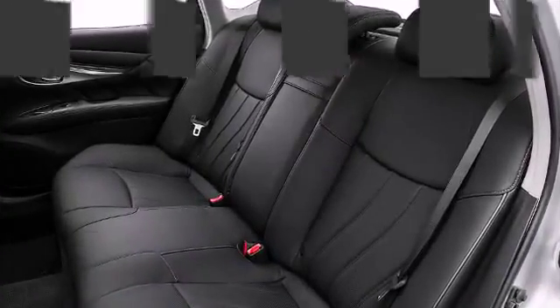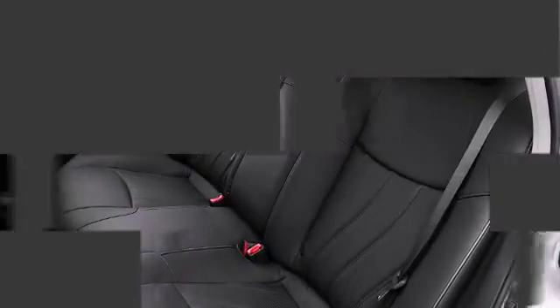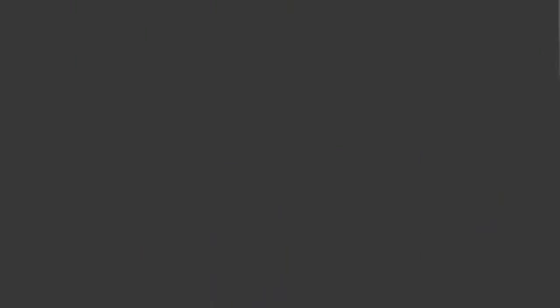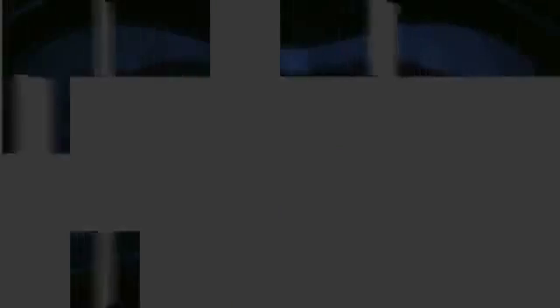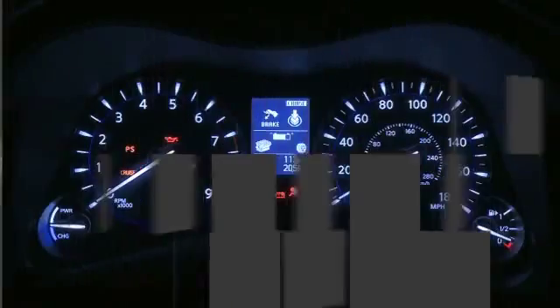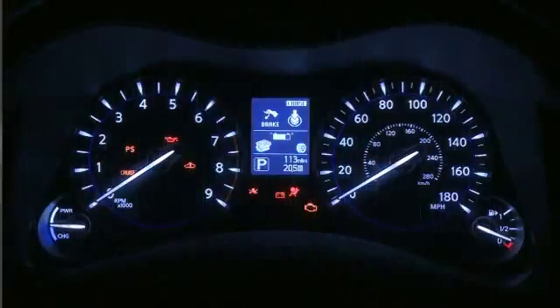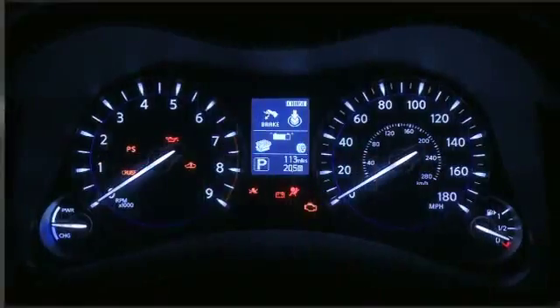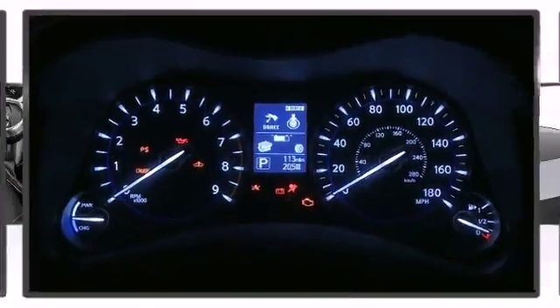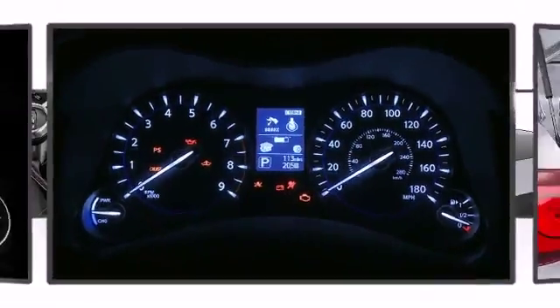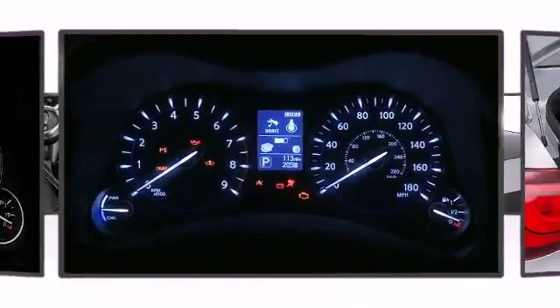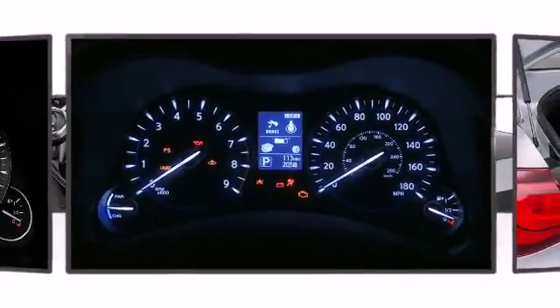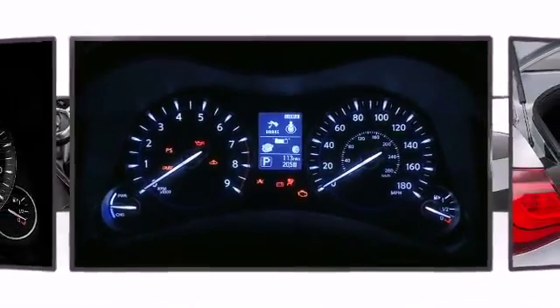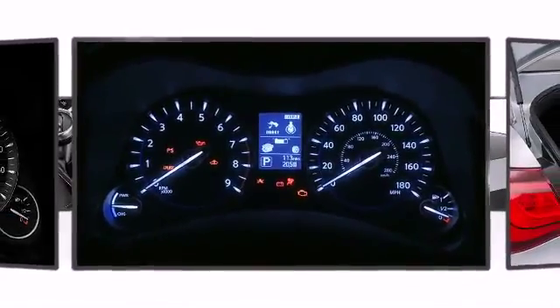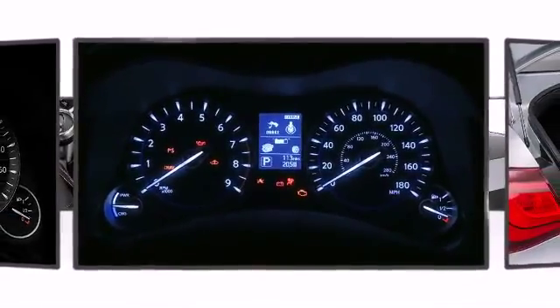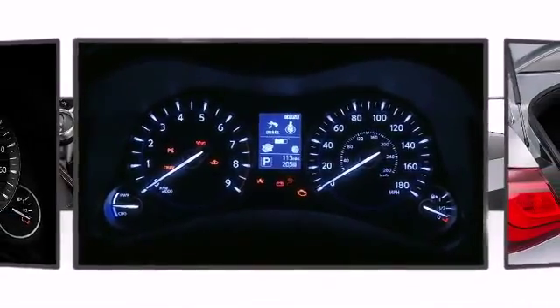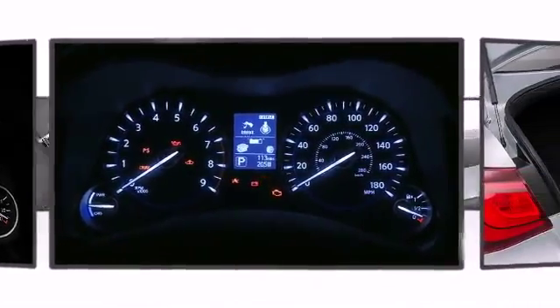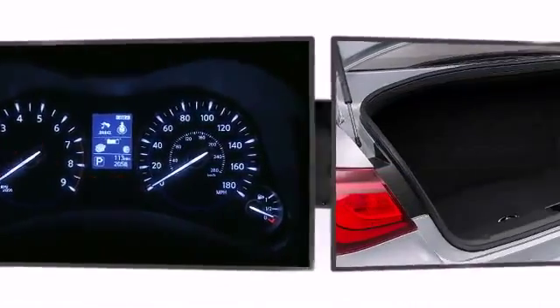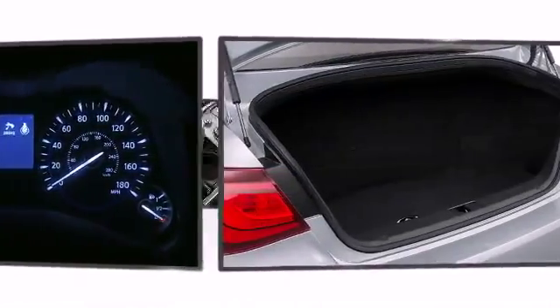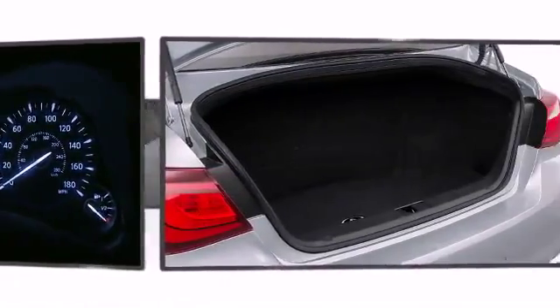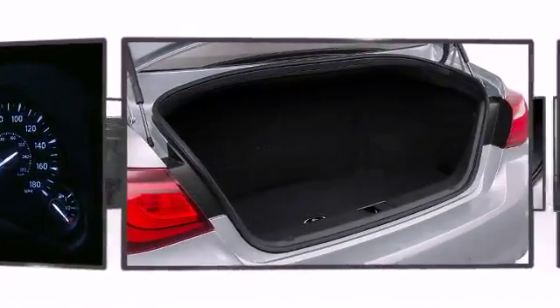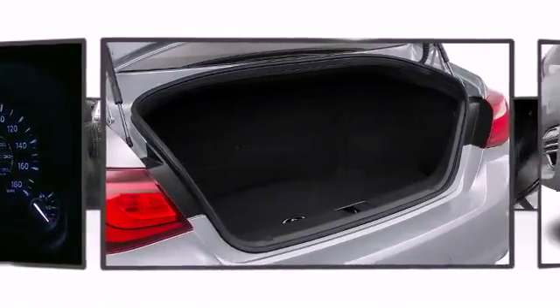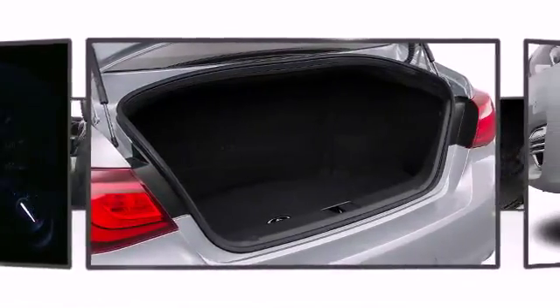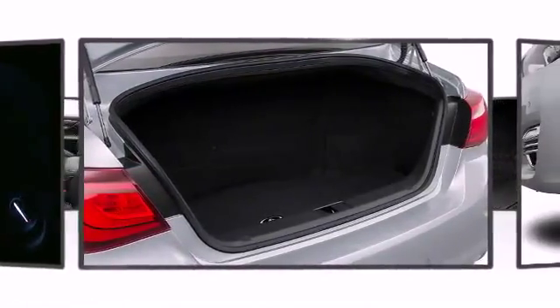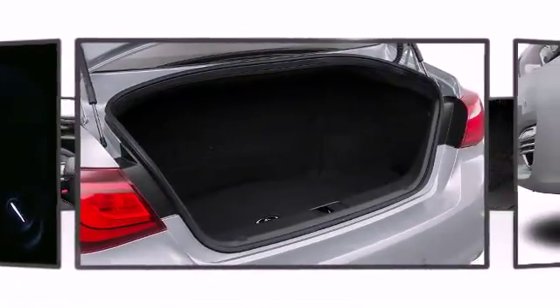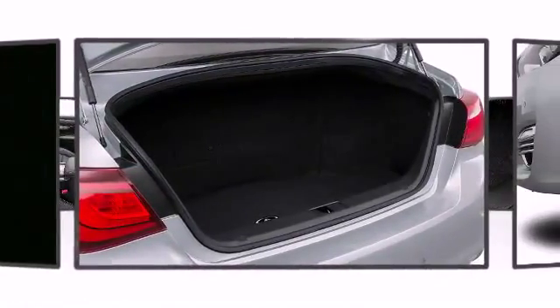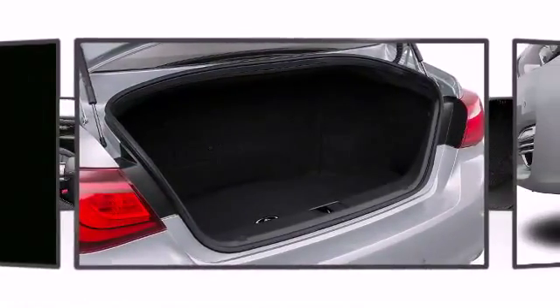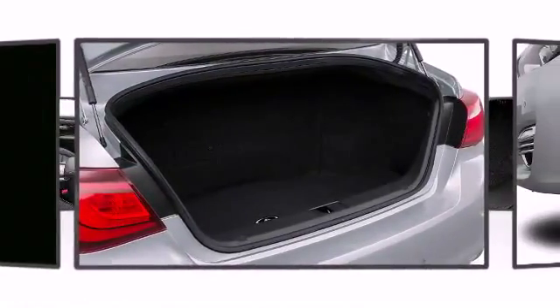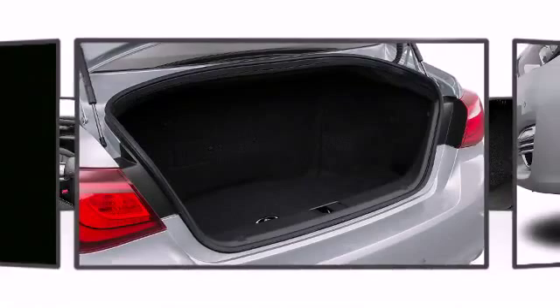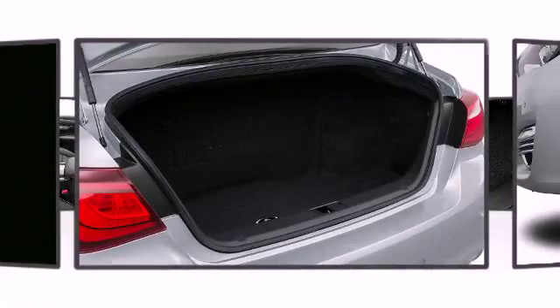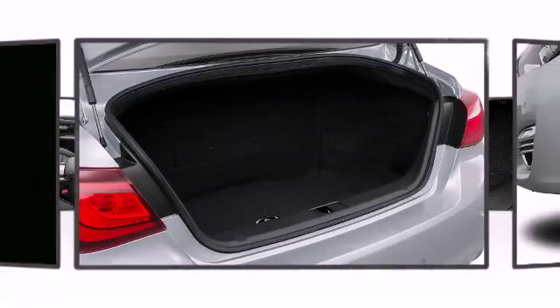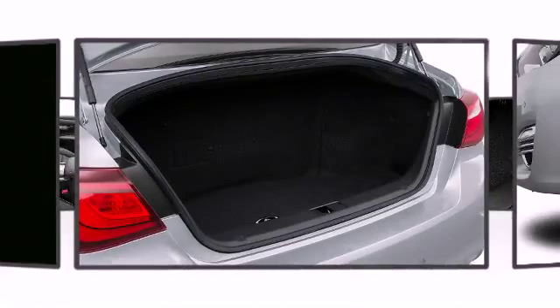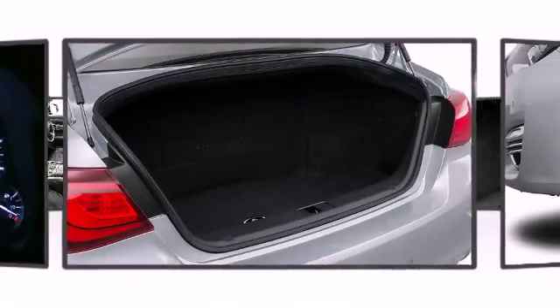Infiniti ensures the safety and security of its passengers with equipment such as head curtain airbags, a panic alarm, and four-wheel disc brakes with AVS.